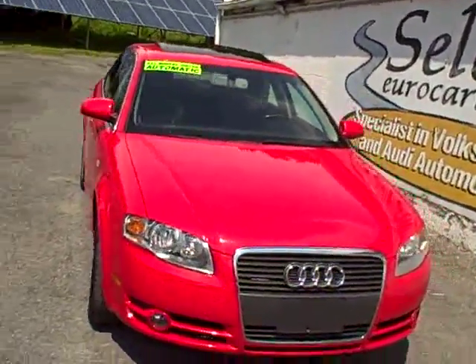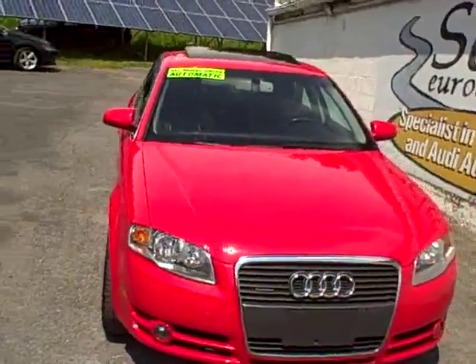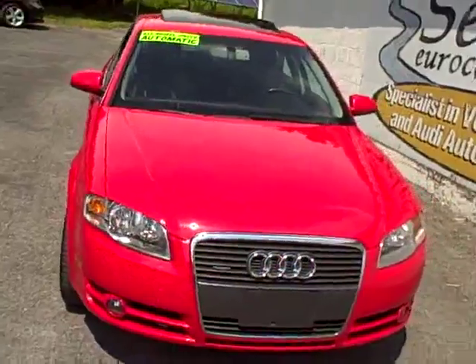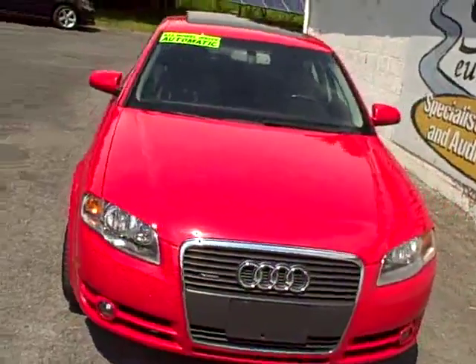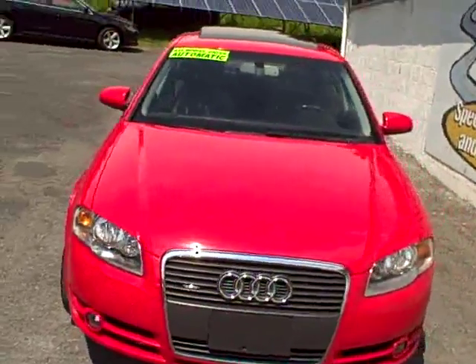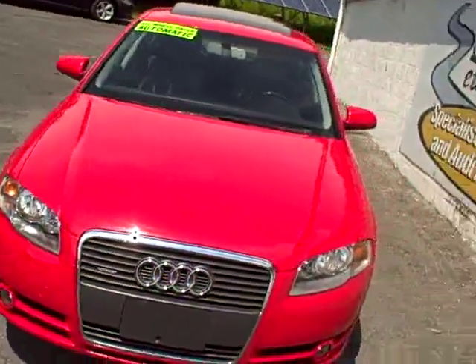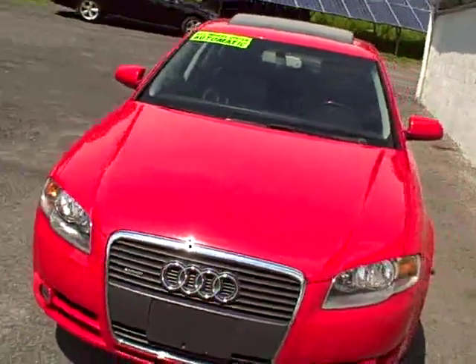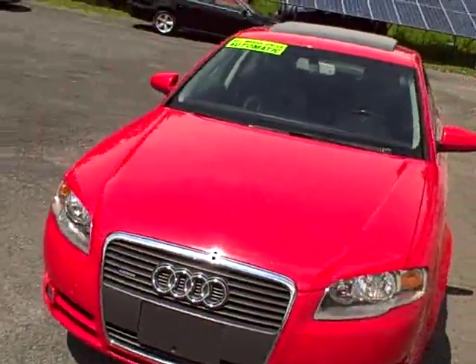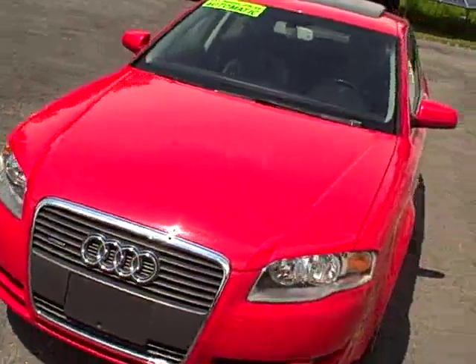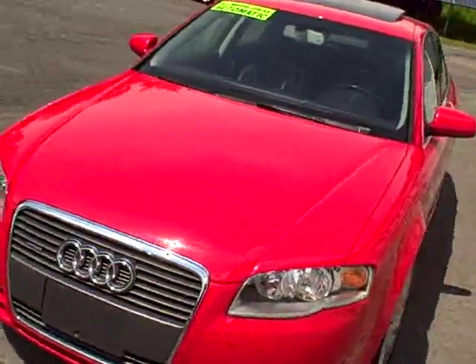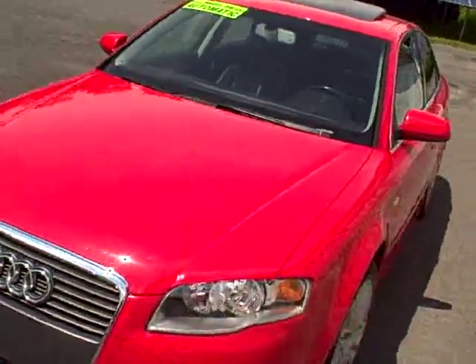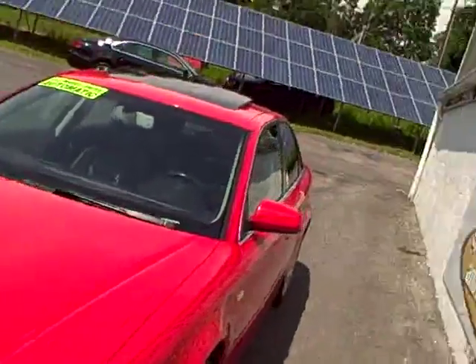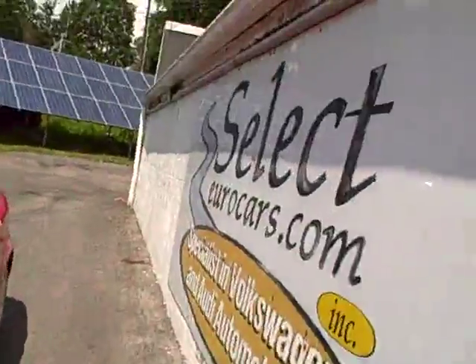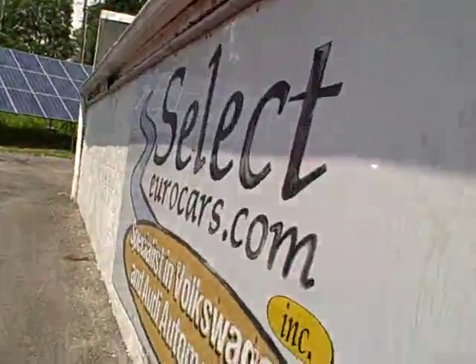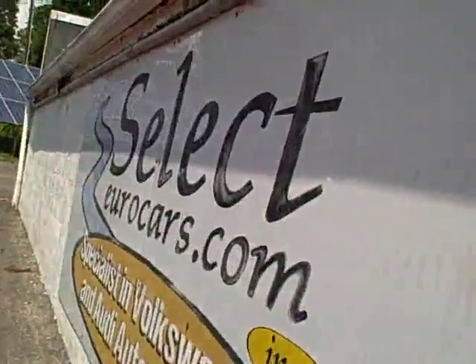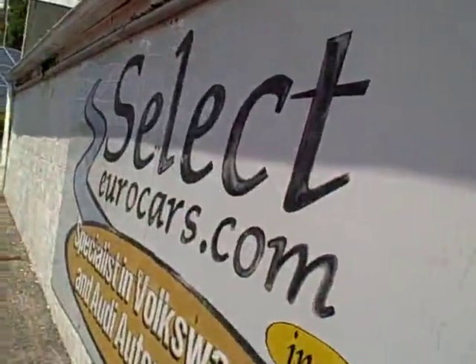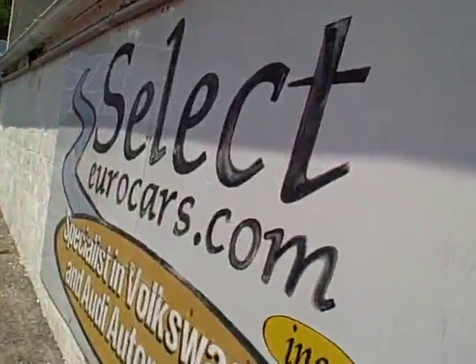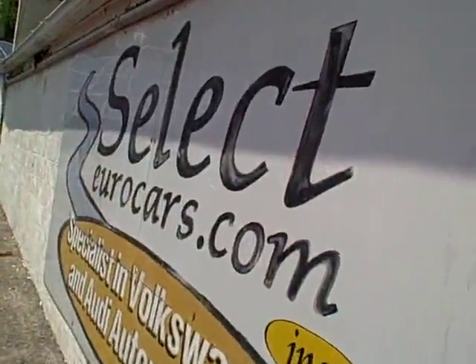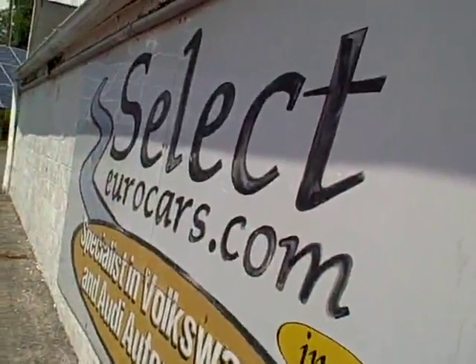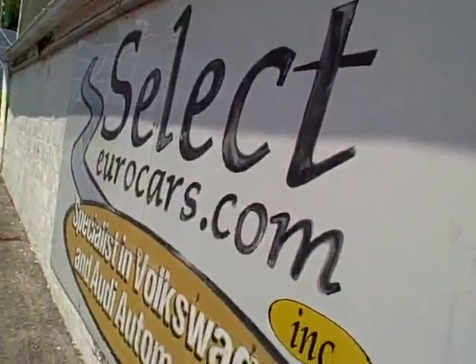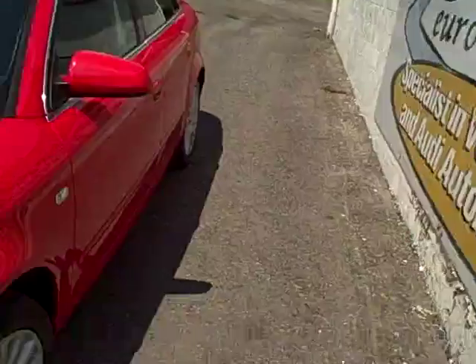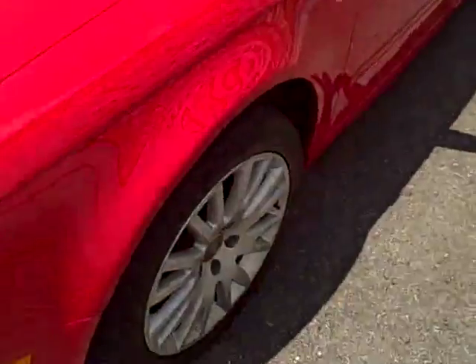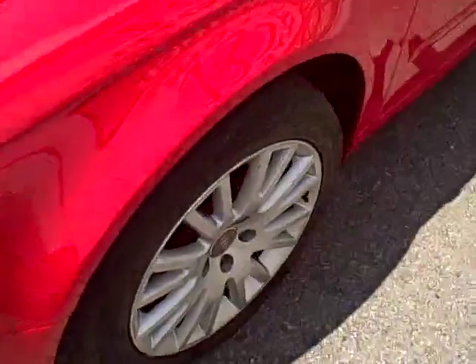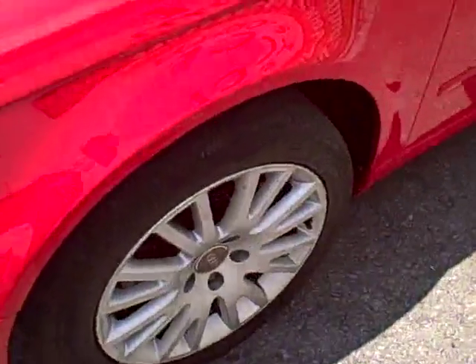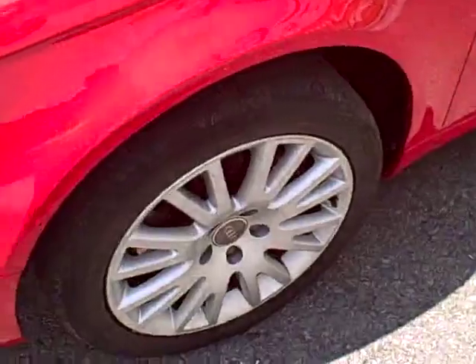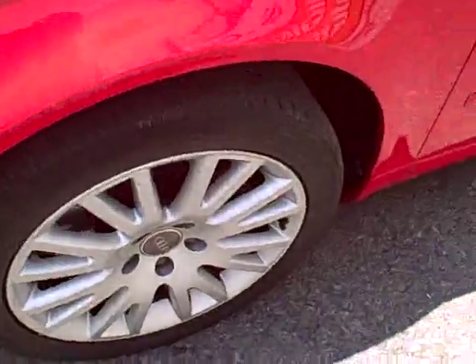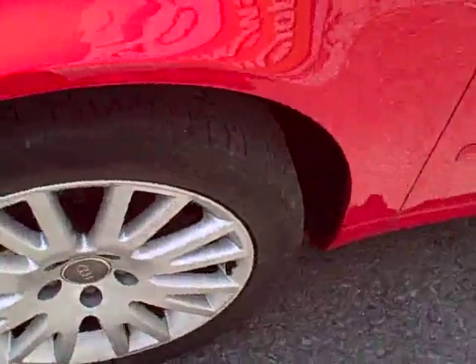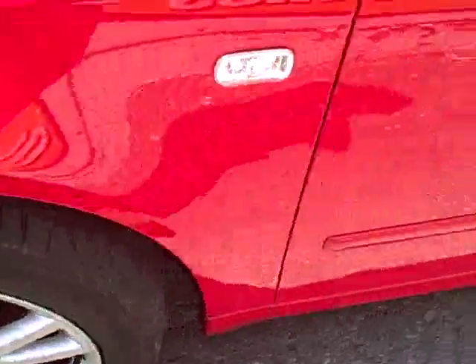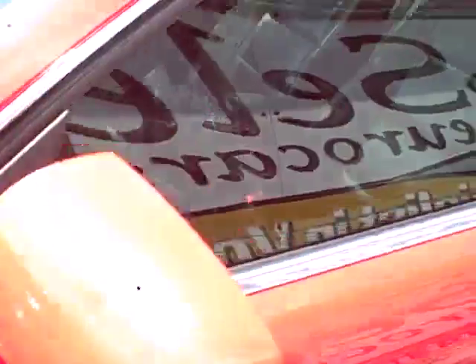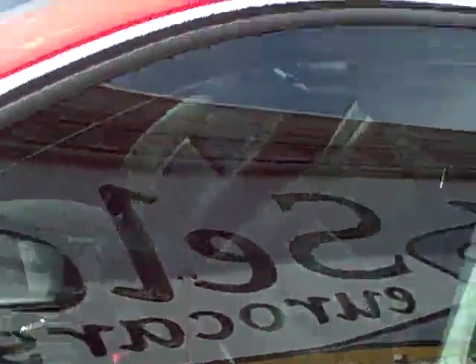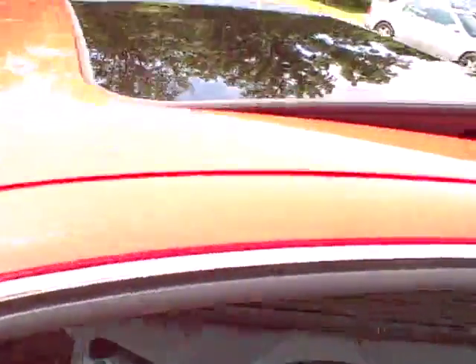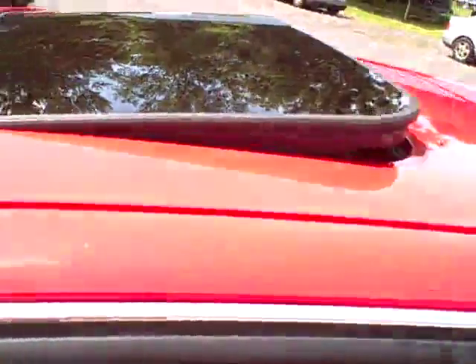This car was sold here at Select Eurocars, serviced here at Select Eurocars, and just traded here at Select Eurocars by a five Volkswagen-Audi family. You can't ask for more loyal customers than that, and now the vehicle's available here at Select Eurocars.